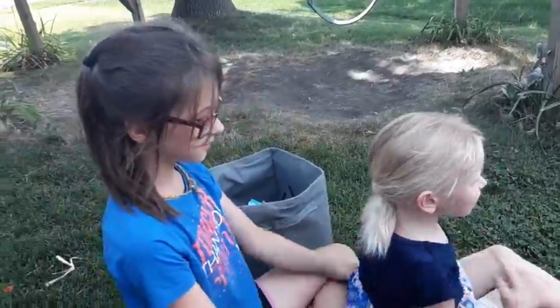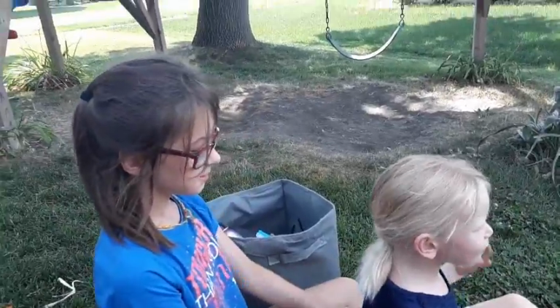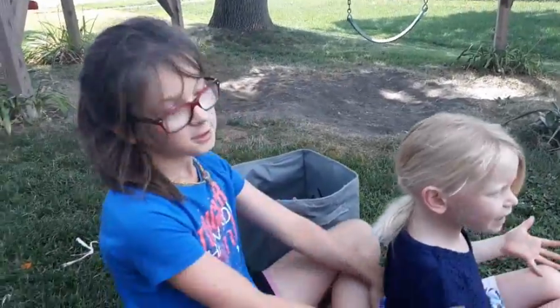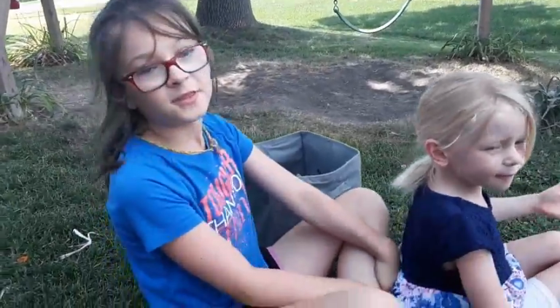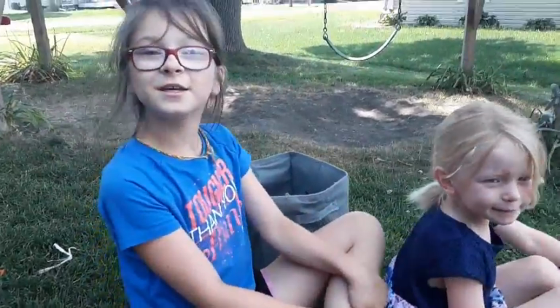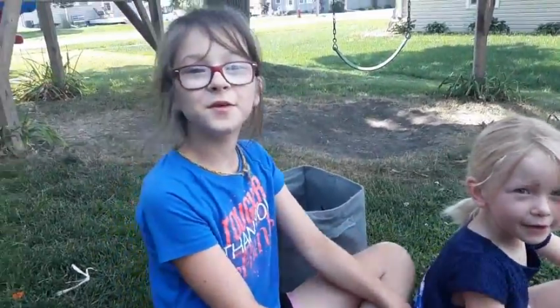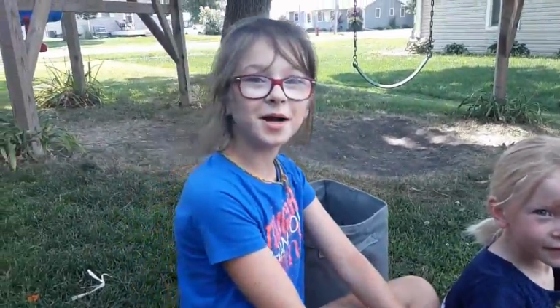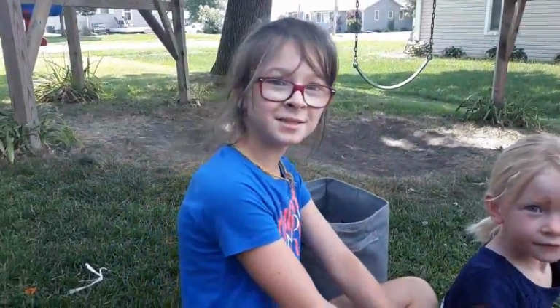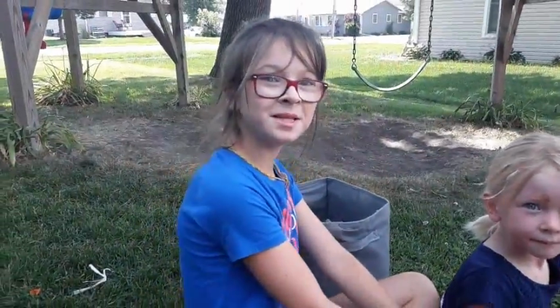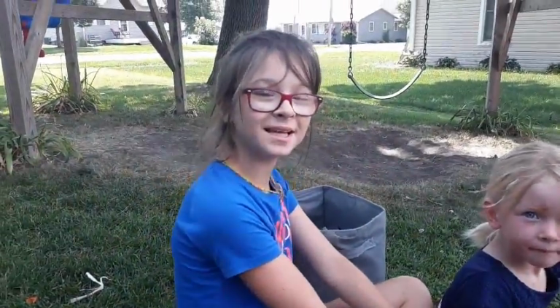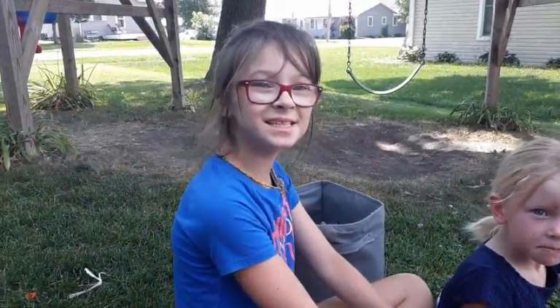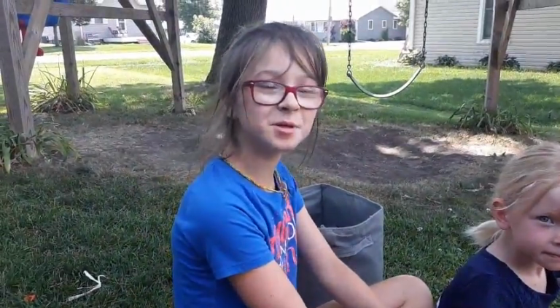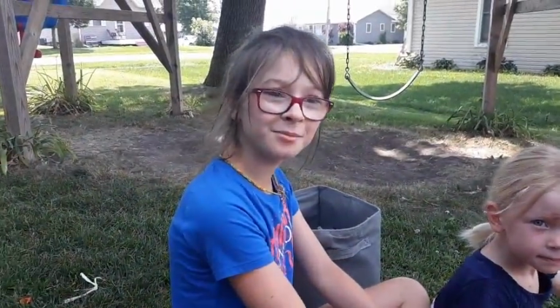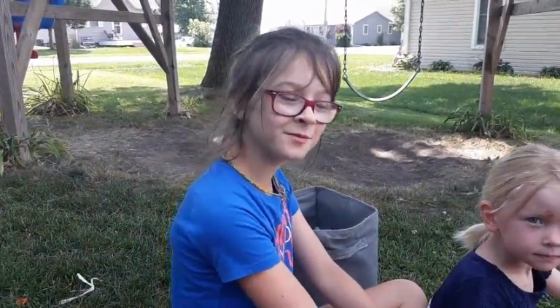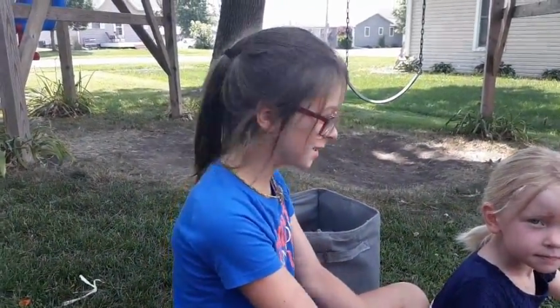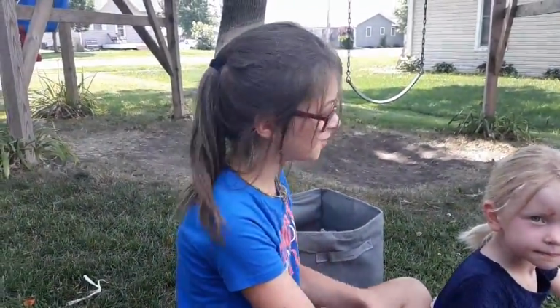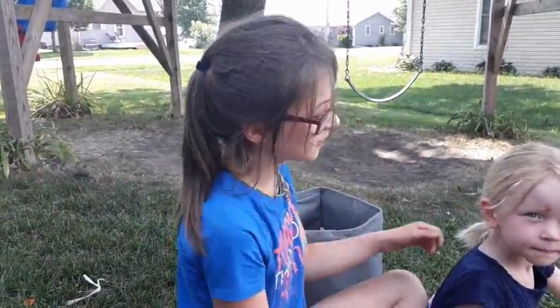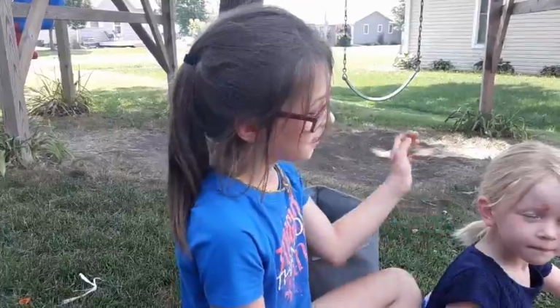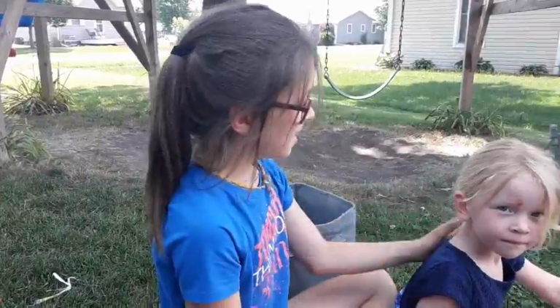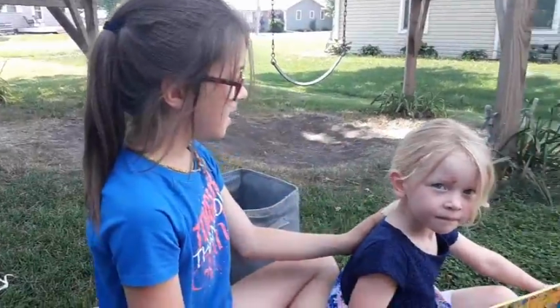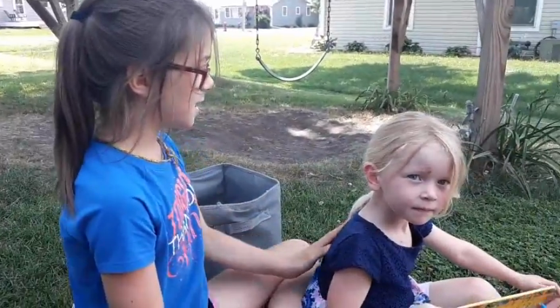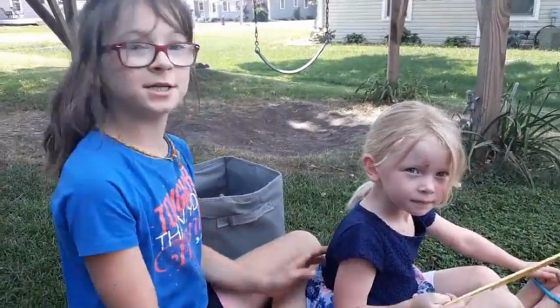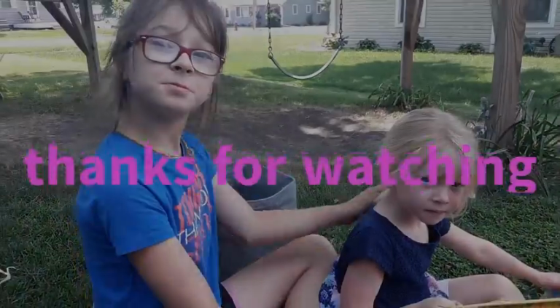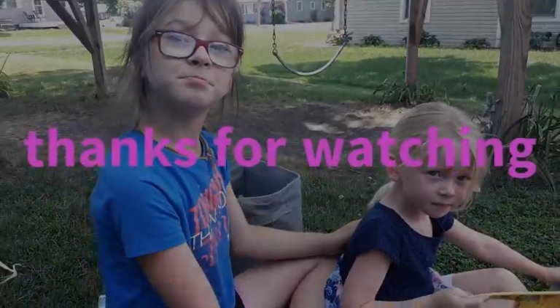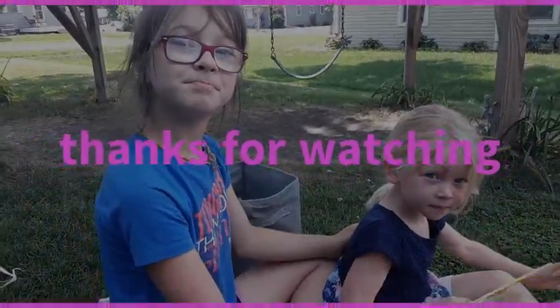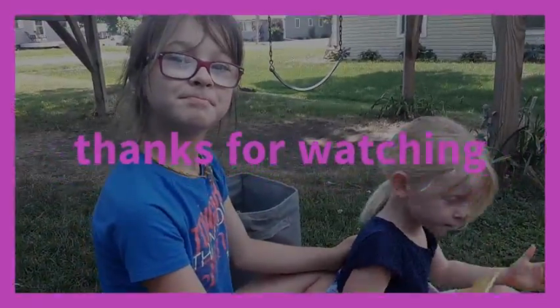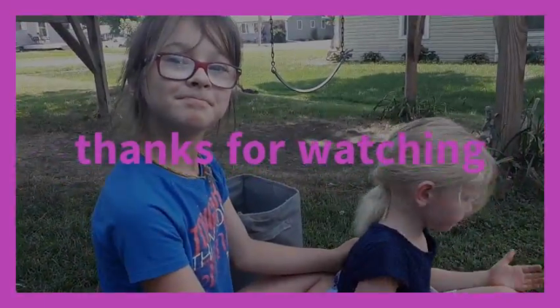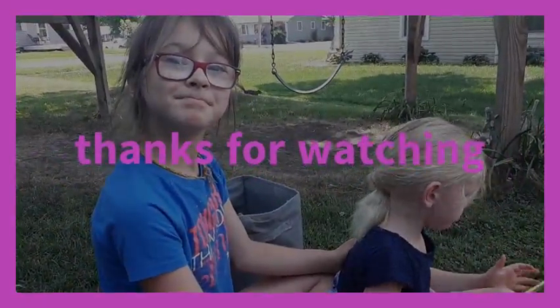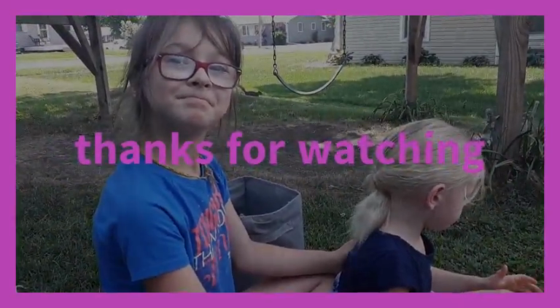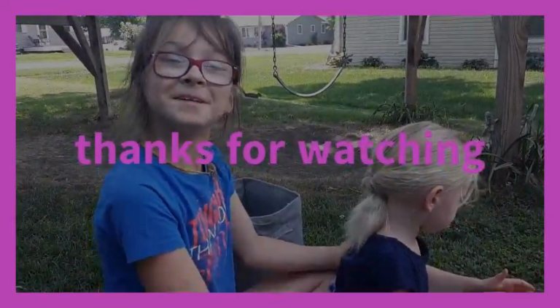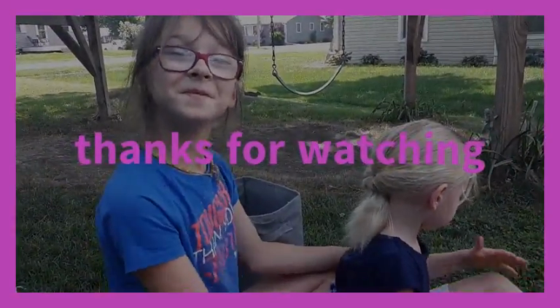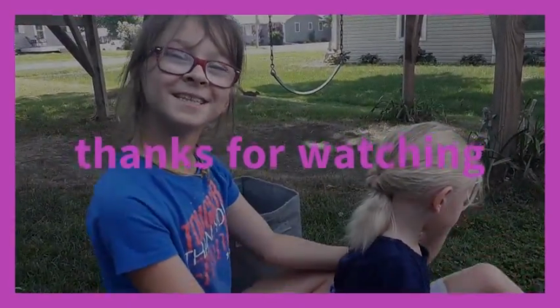Thank you for watching. Please like and subscribe to this video.